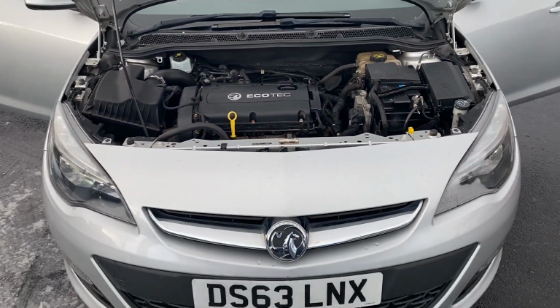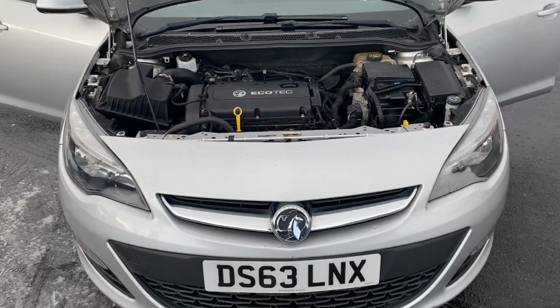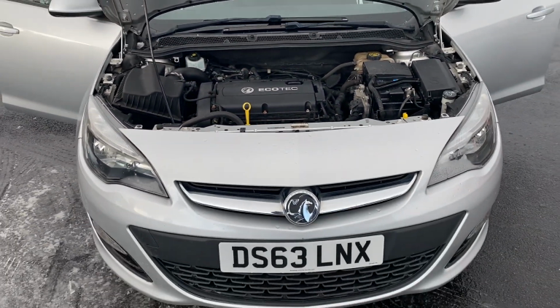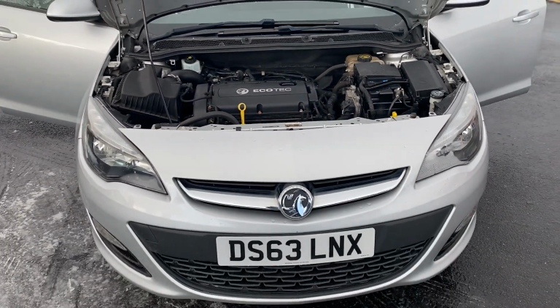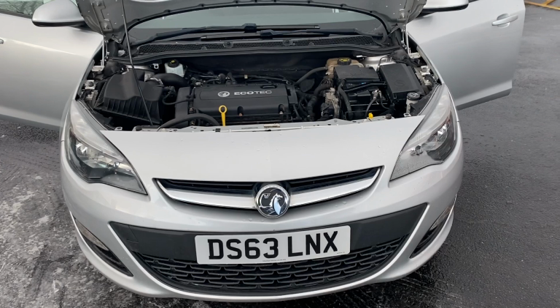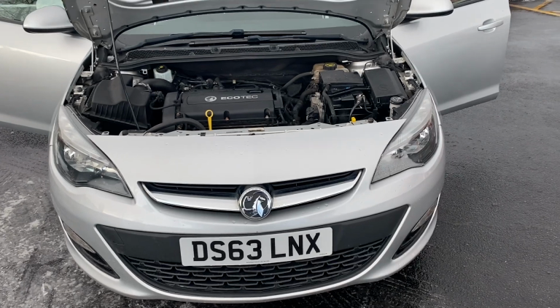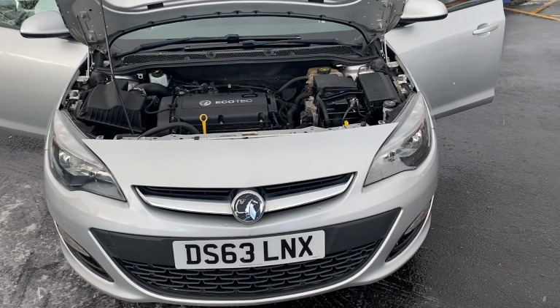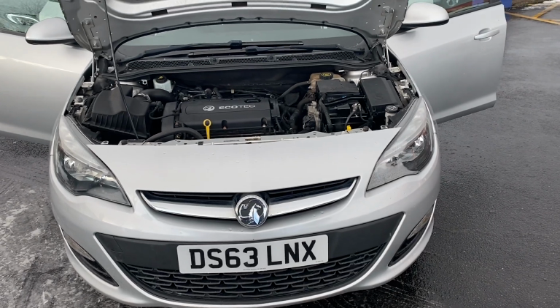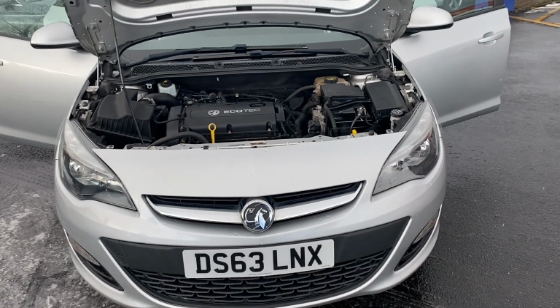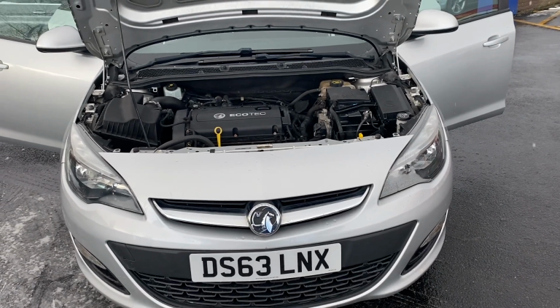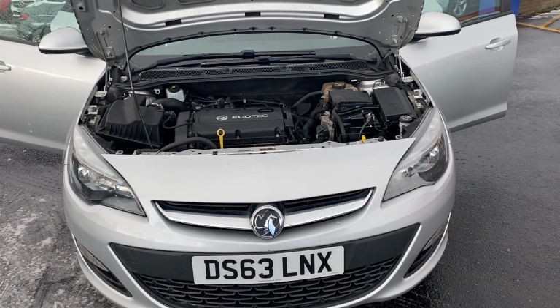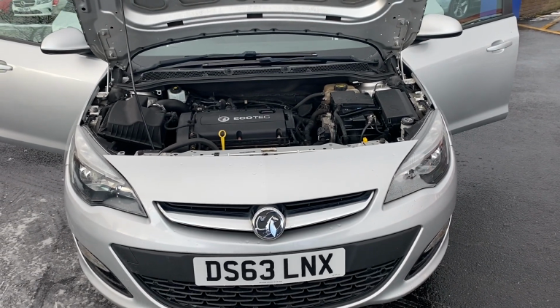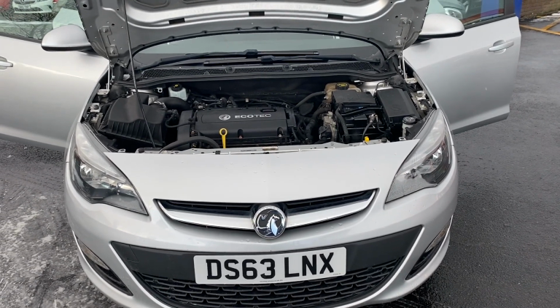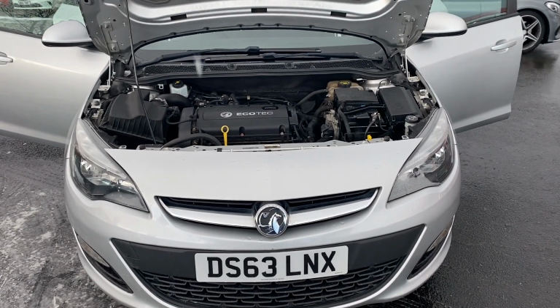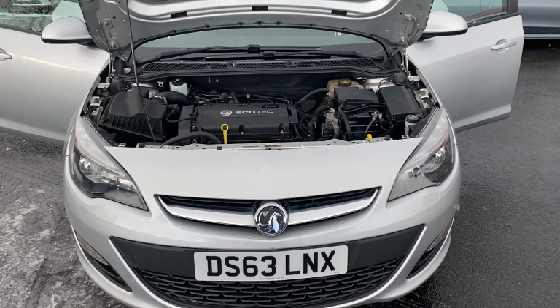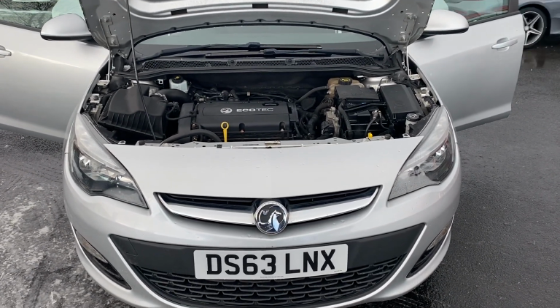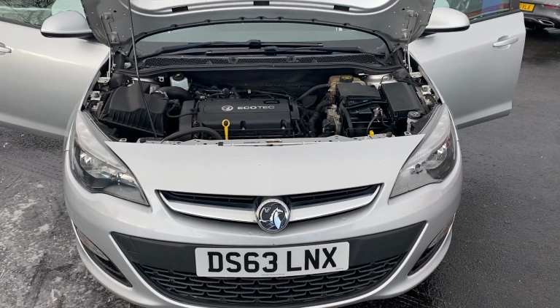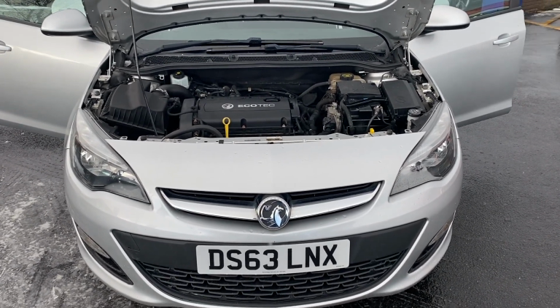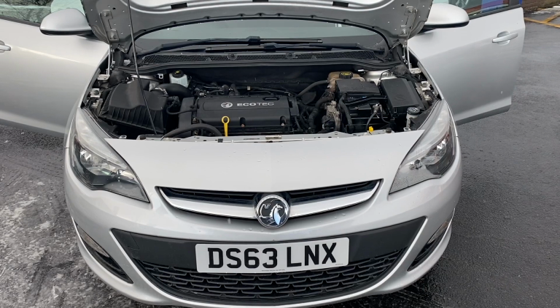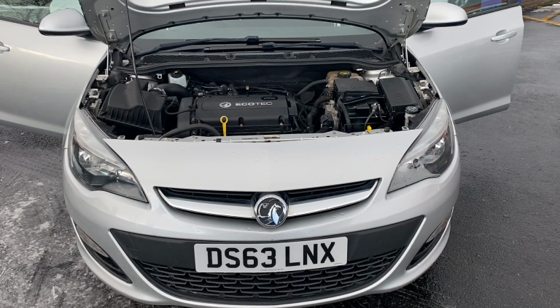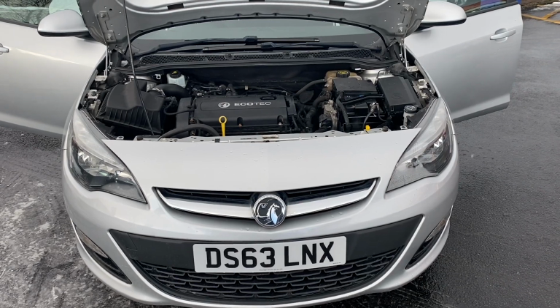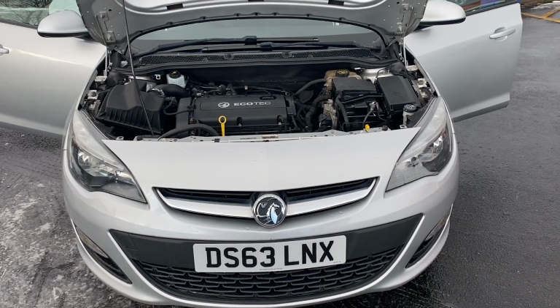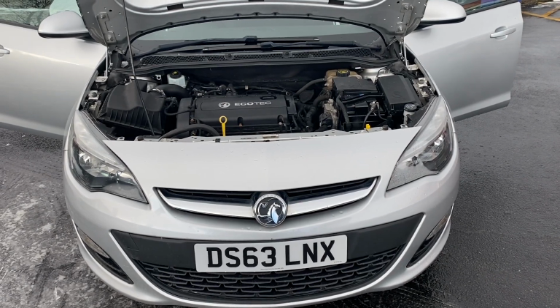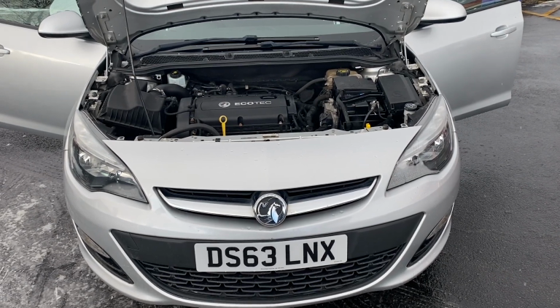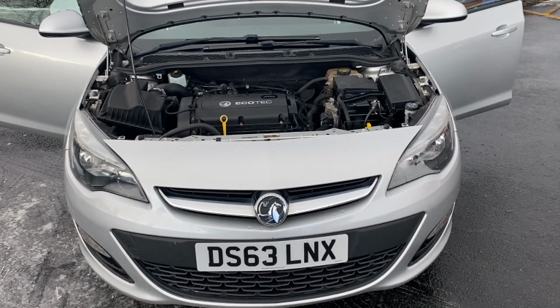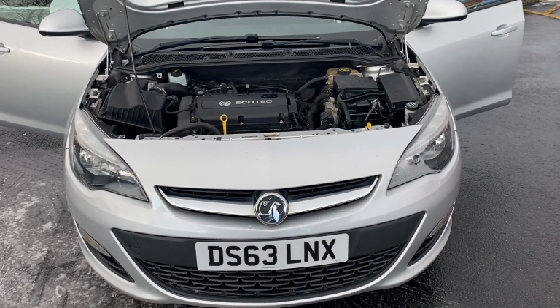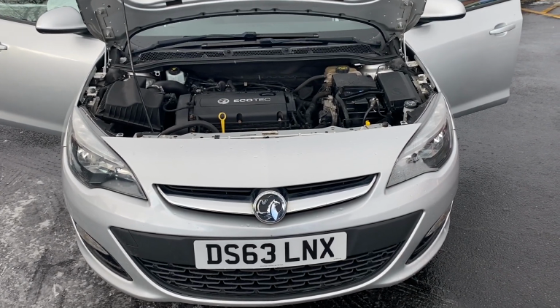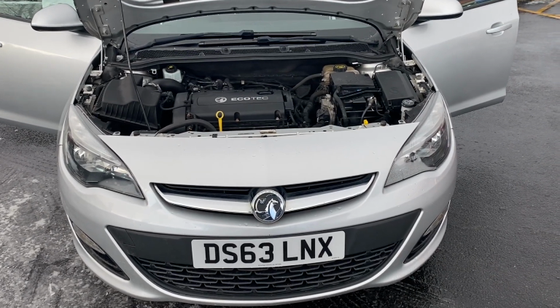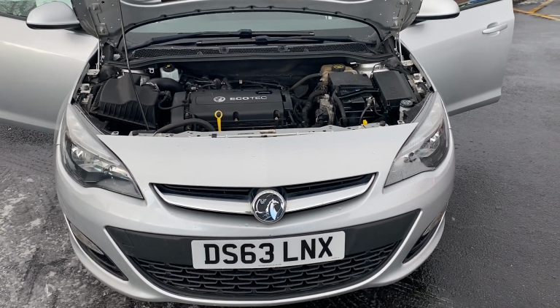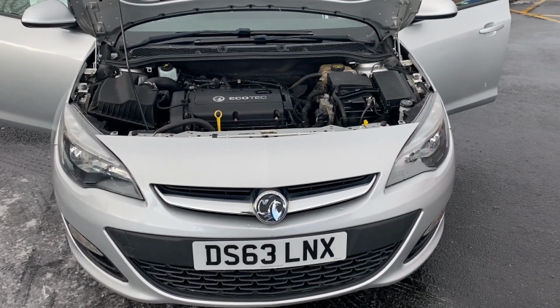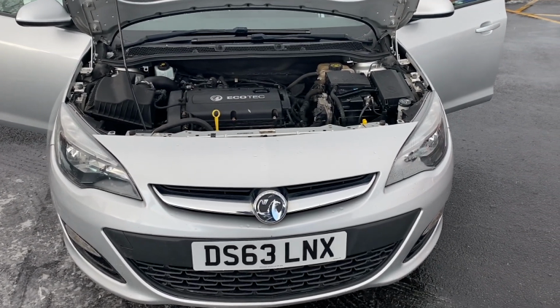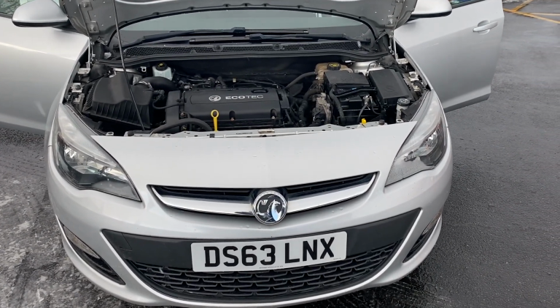If anyone has any questions on this vehicle or any other vehicle we have for sale, please feel free to give us a call or a message and we'll be more than happy to help you out the best way we can. Thanks for watching, that's the end of the video.